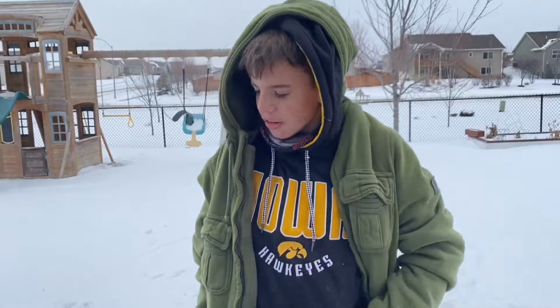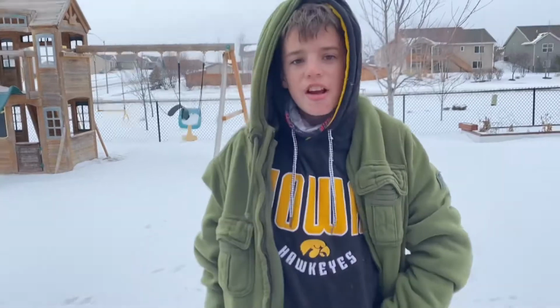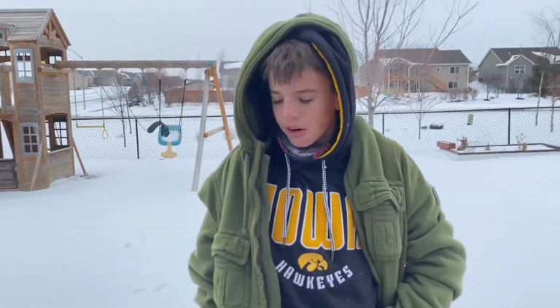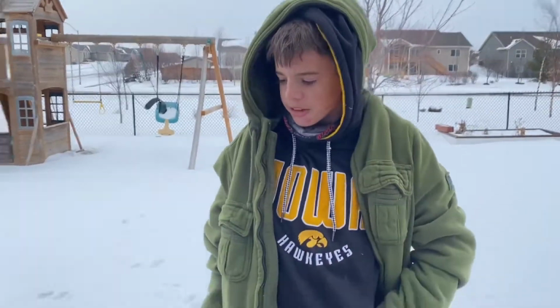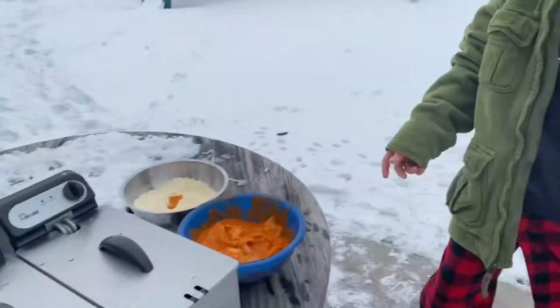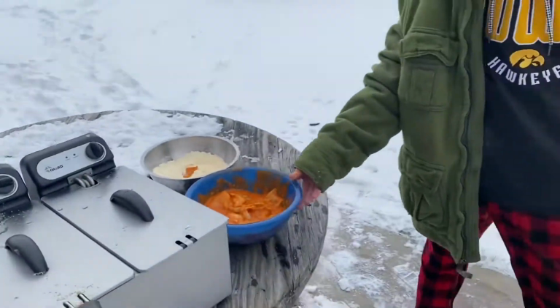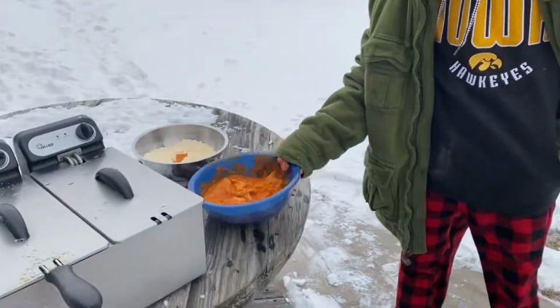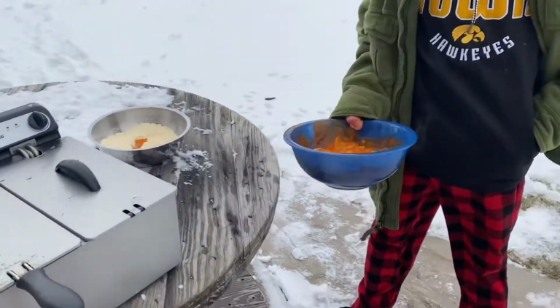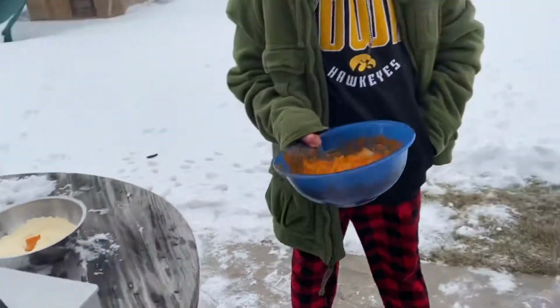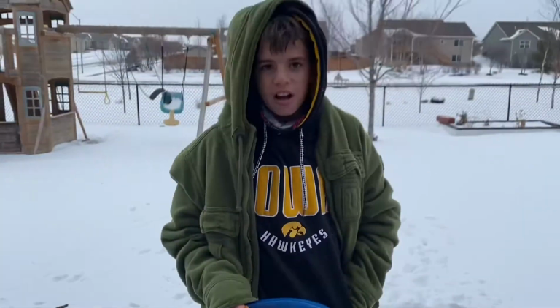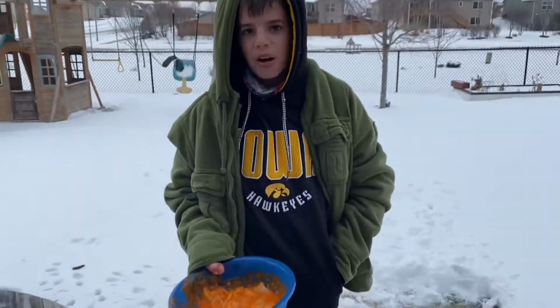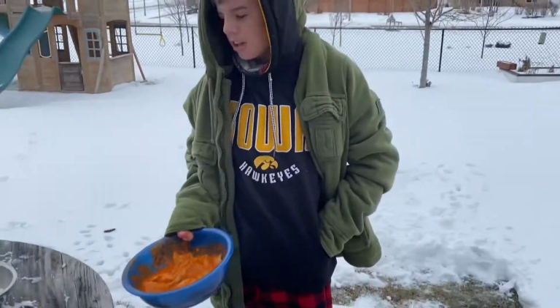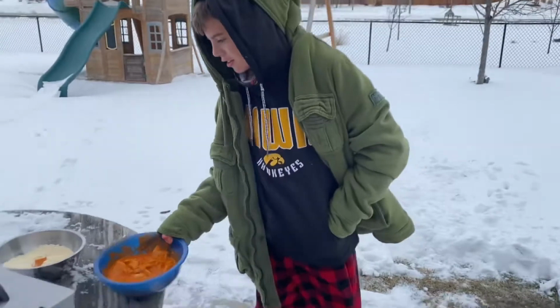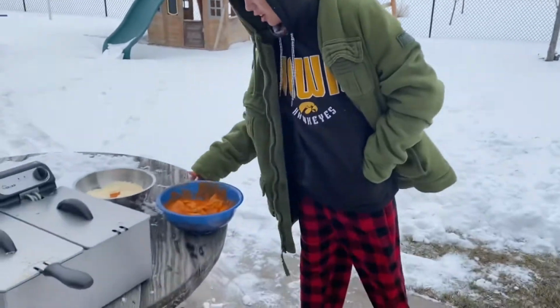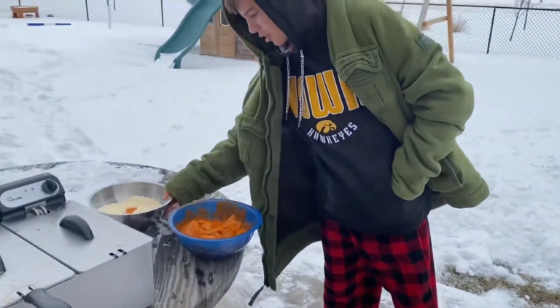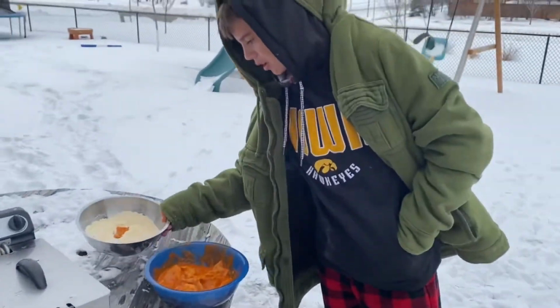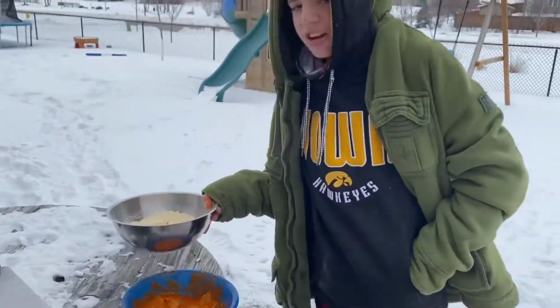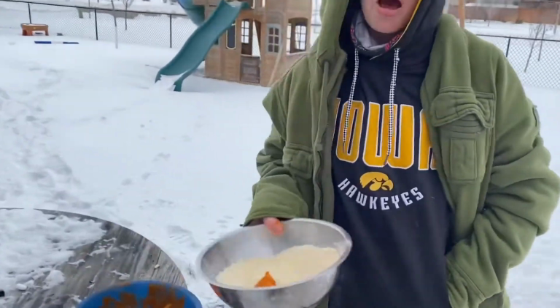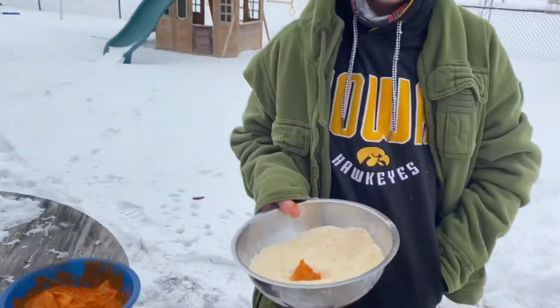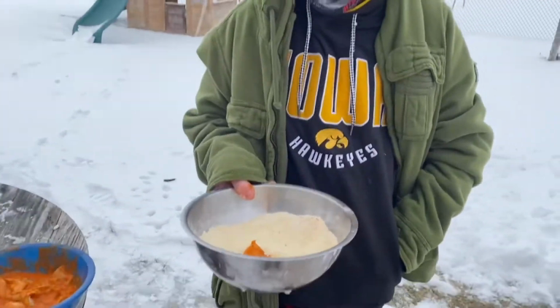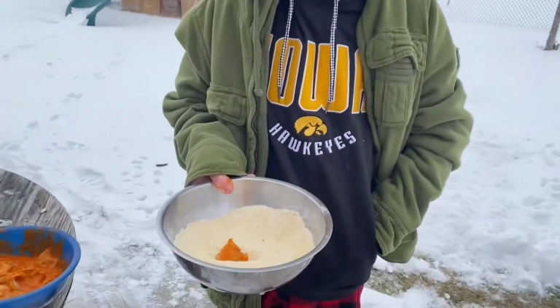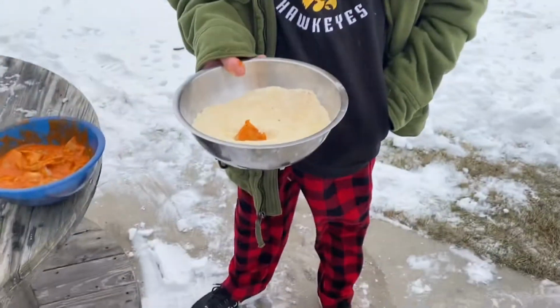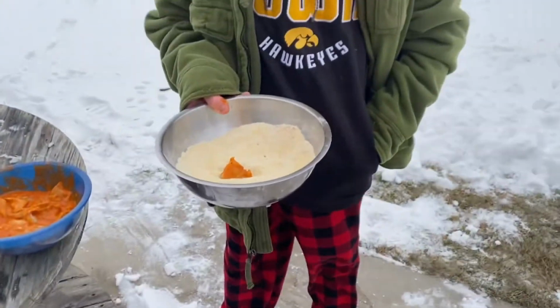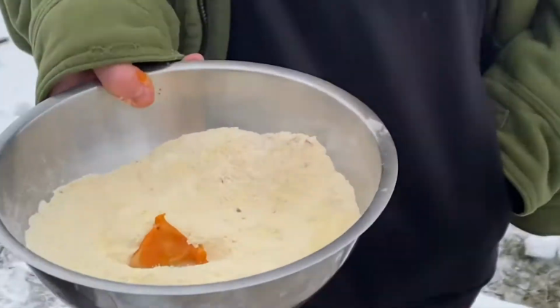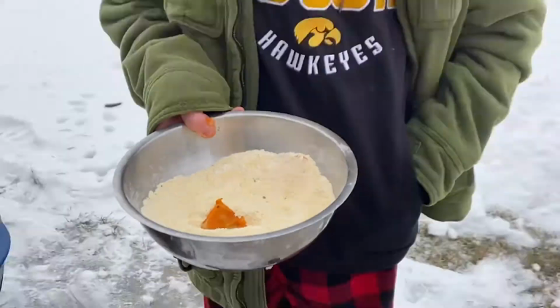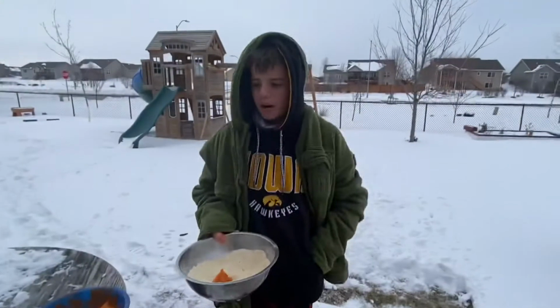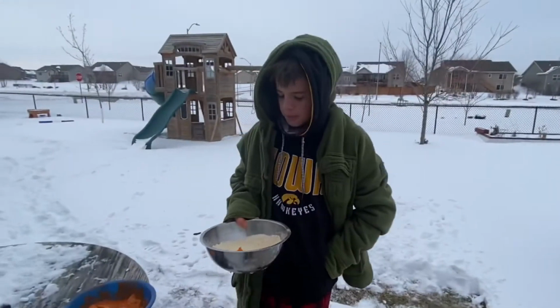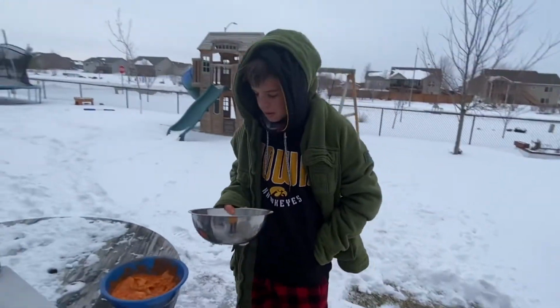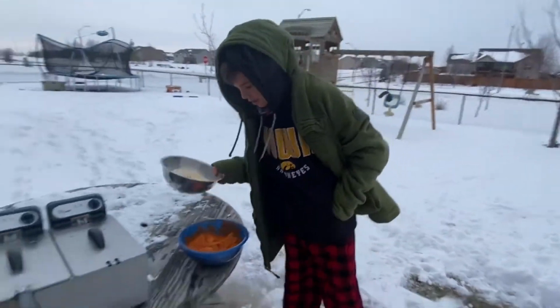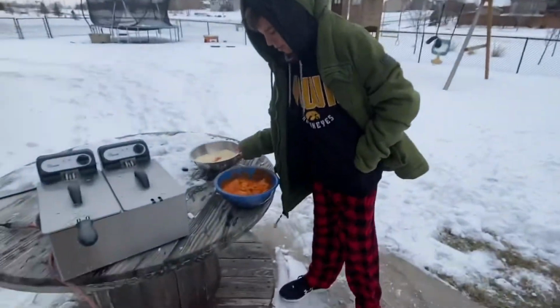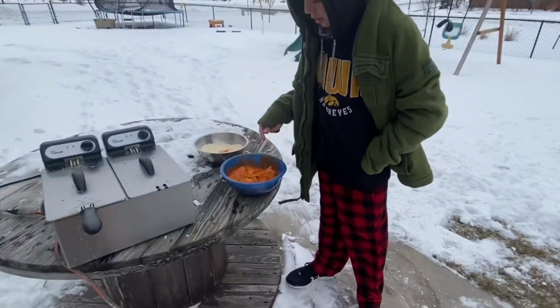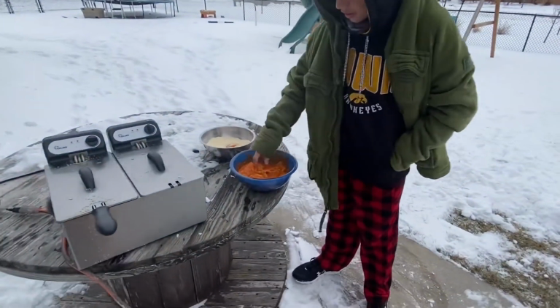This is how you make crappies. First you marinate it in buffalo sauce for about 15 minutes, then you mix cornmeal and flour and a lot of paprika and some garlic powder. I probably put too much in this bag, but it'll still taste good.